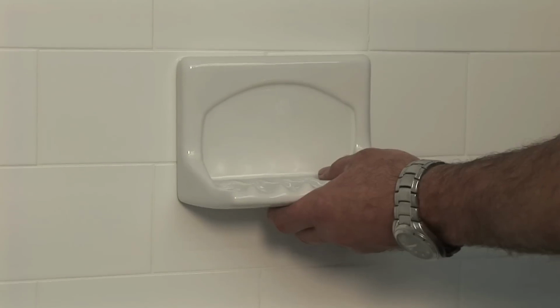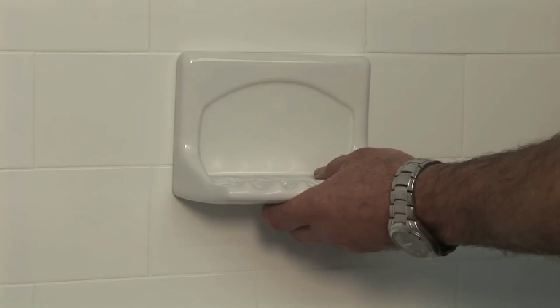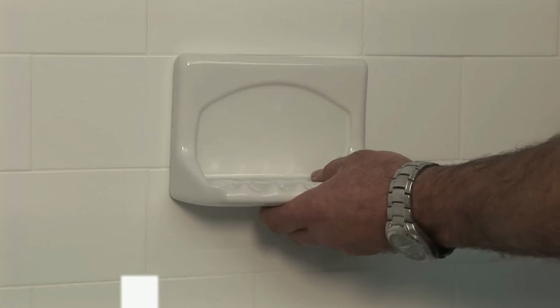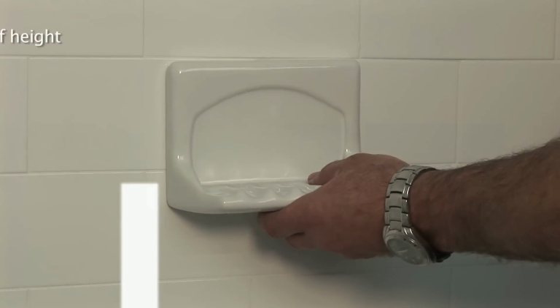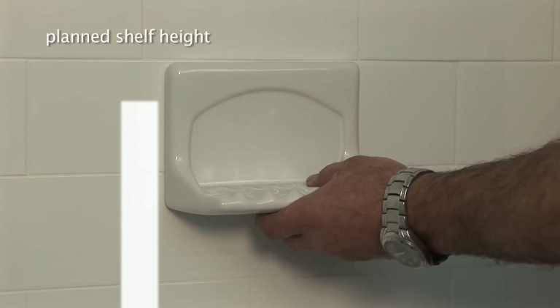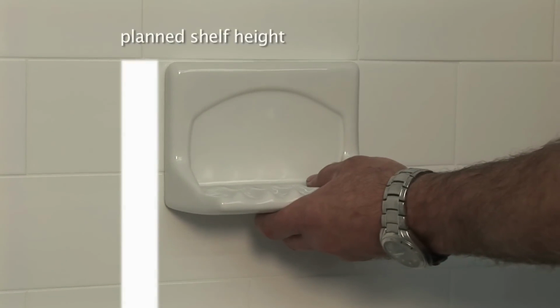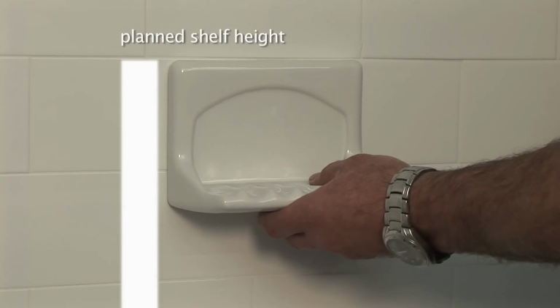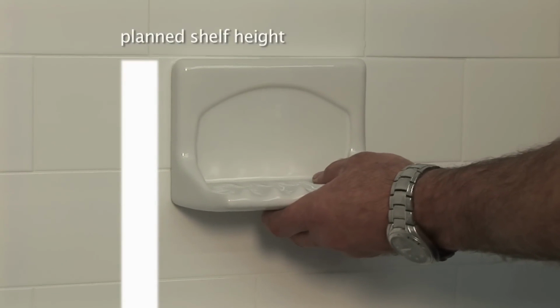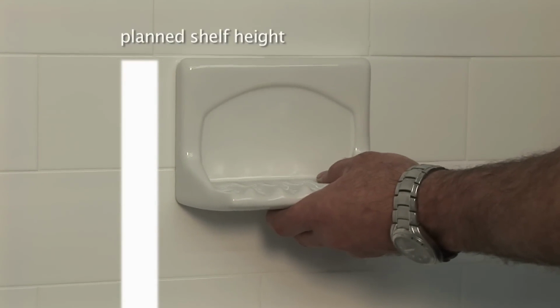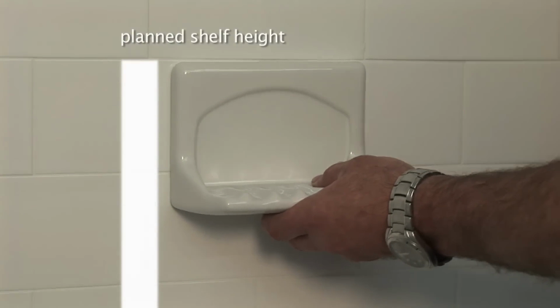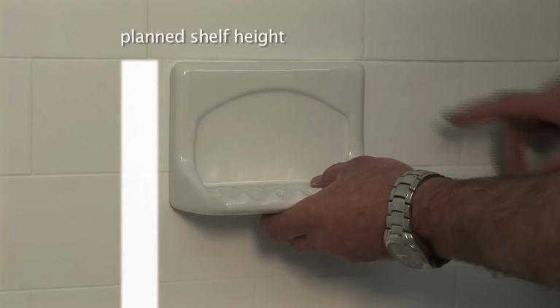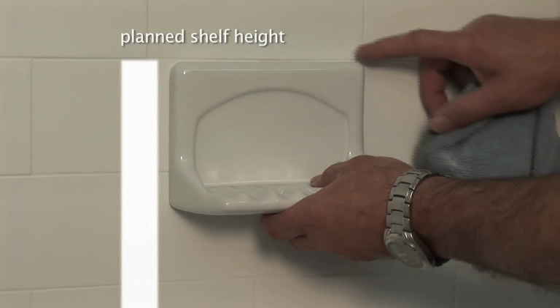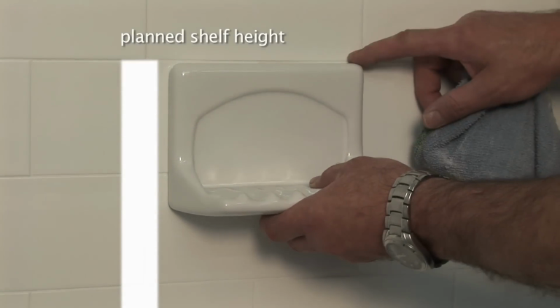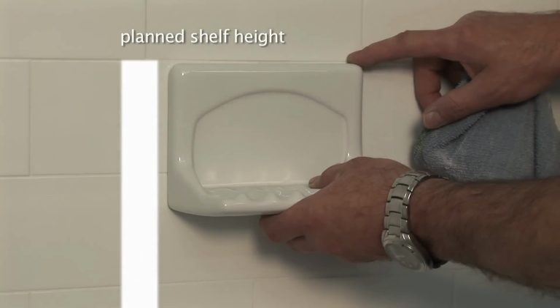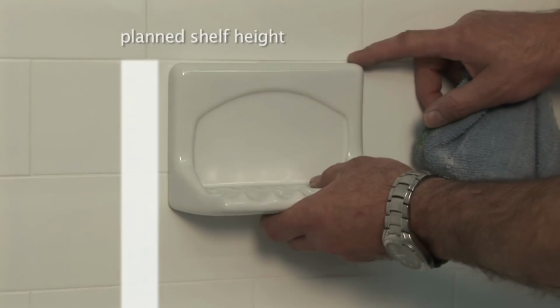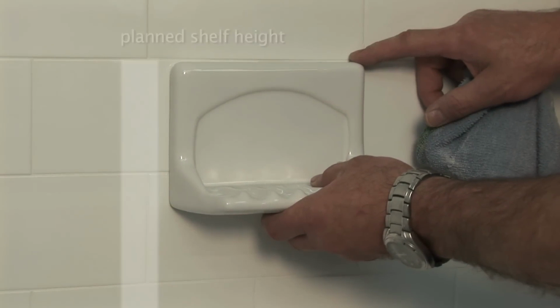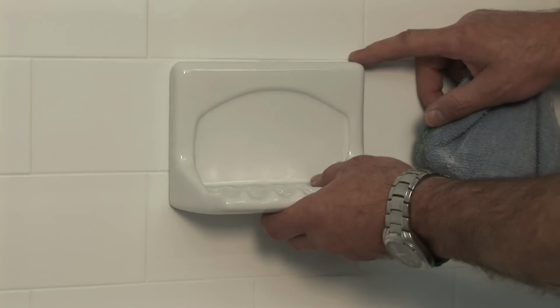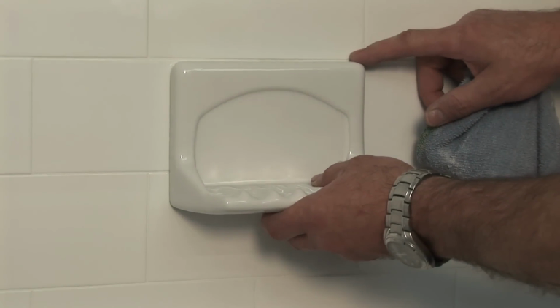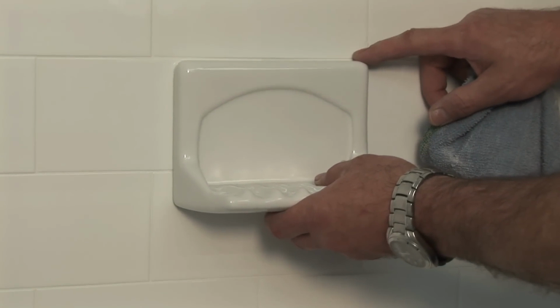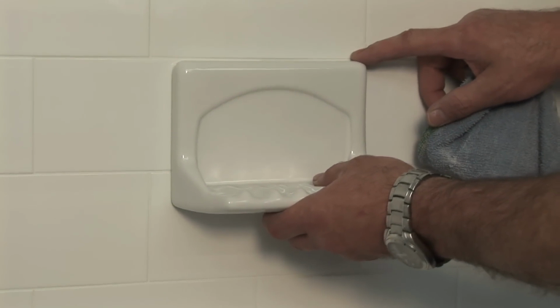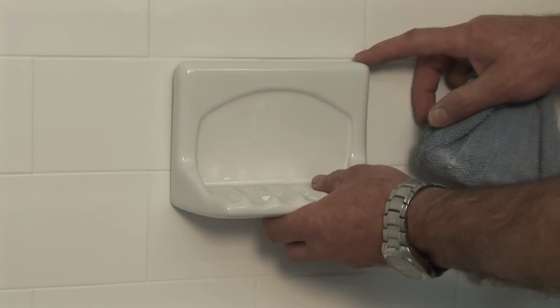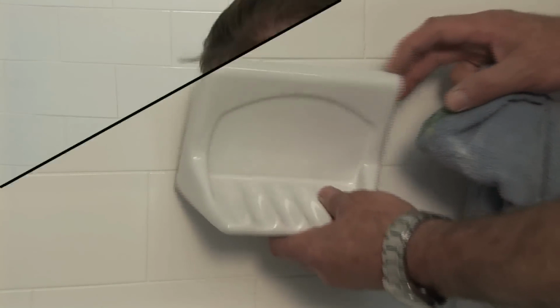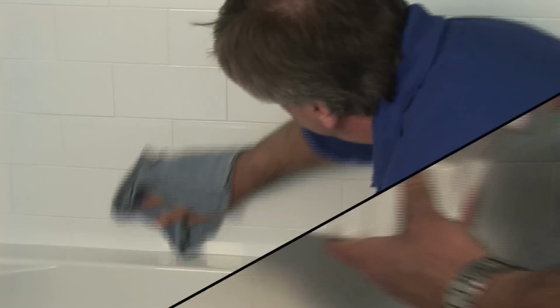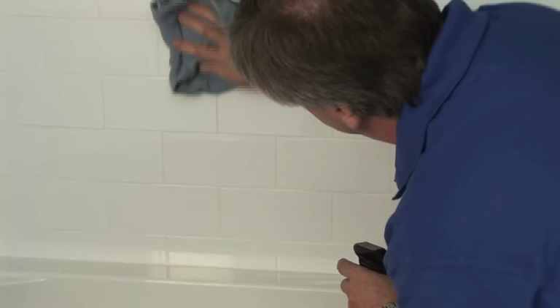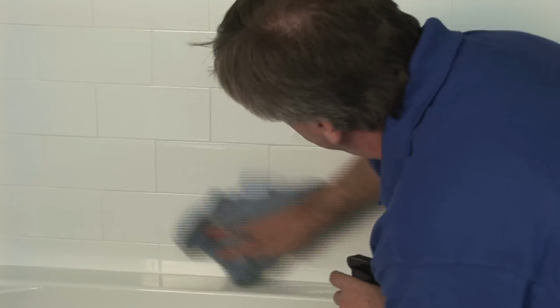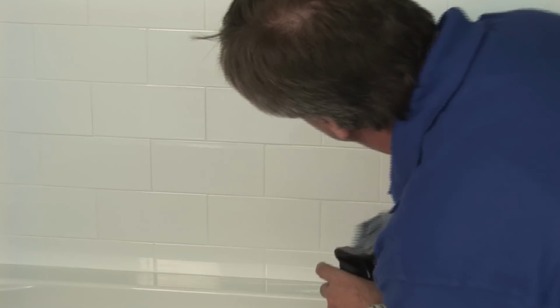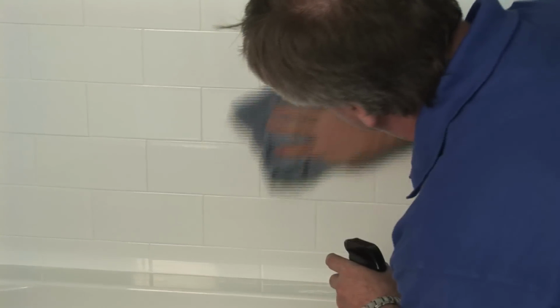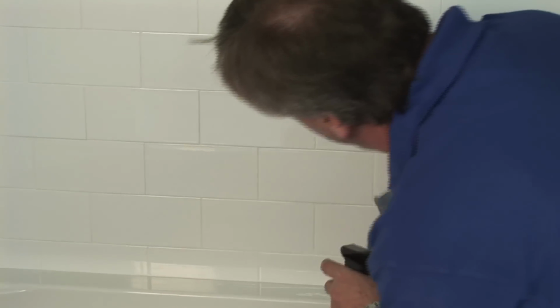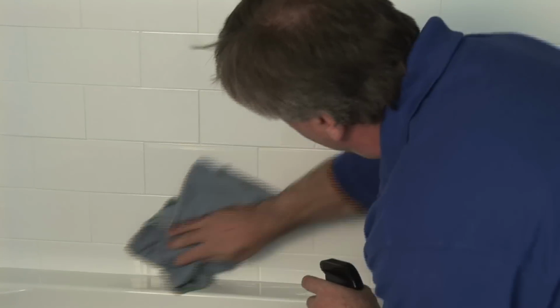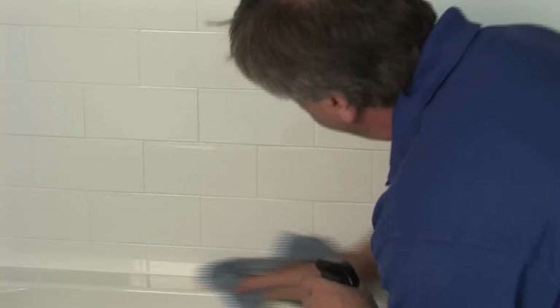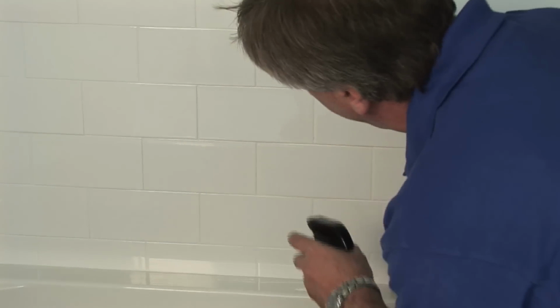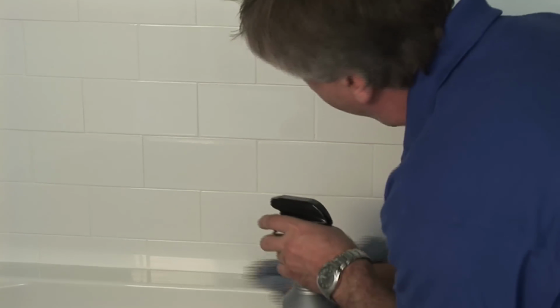The first step is to plan the height for installation of your shower shelf by eyeing the location along a grout joint. Thoroughly clean the area with antibacterial cleaner.